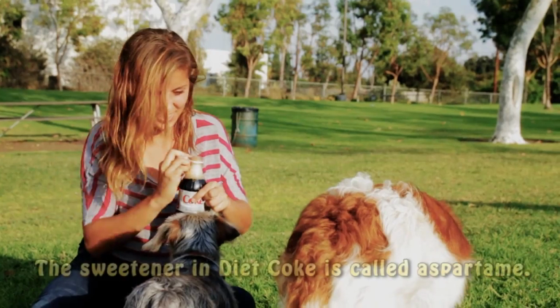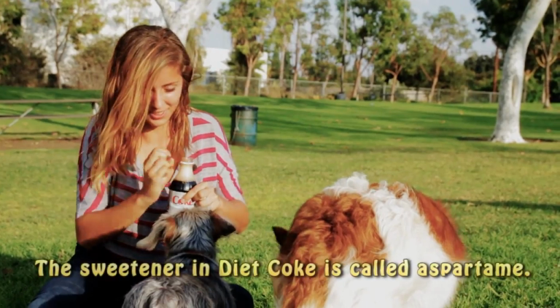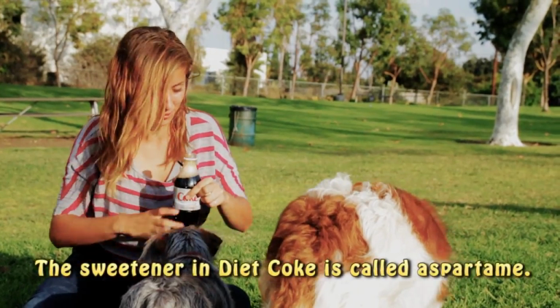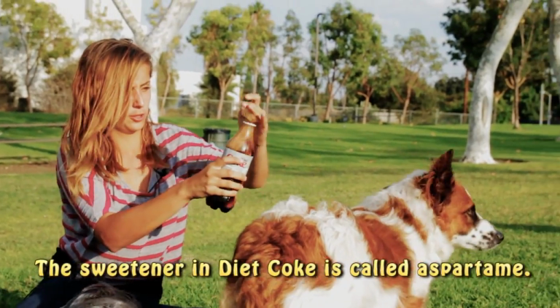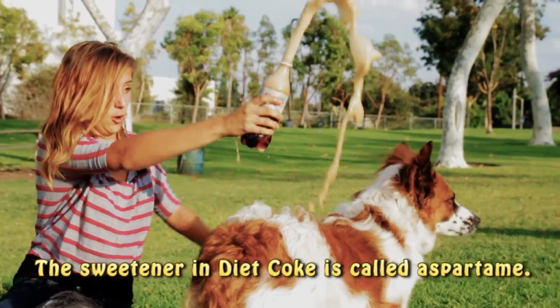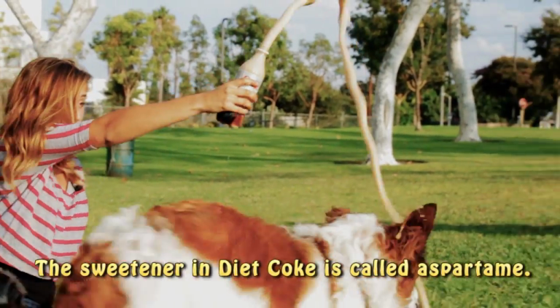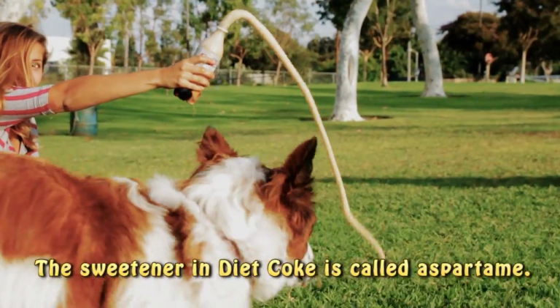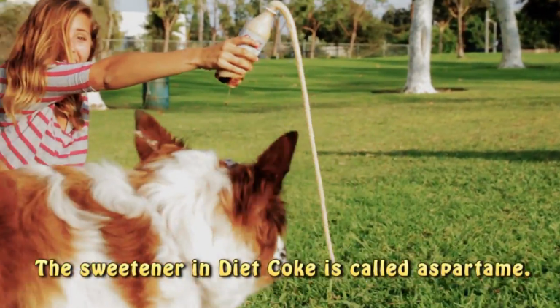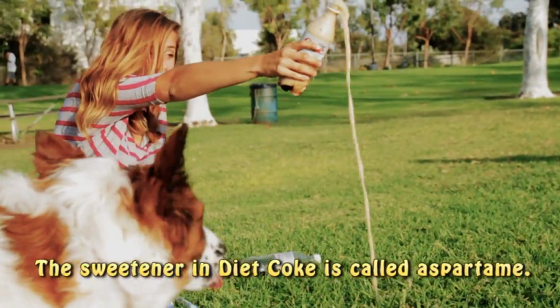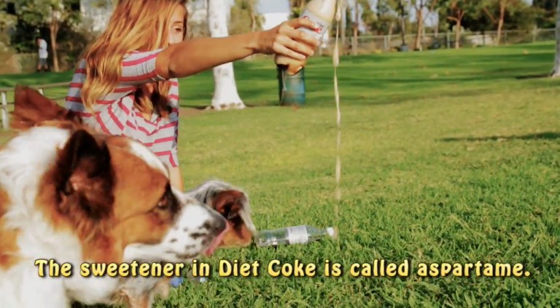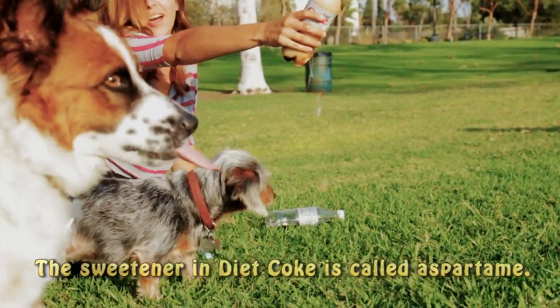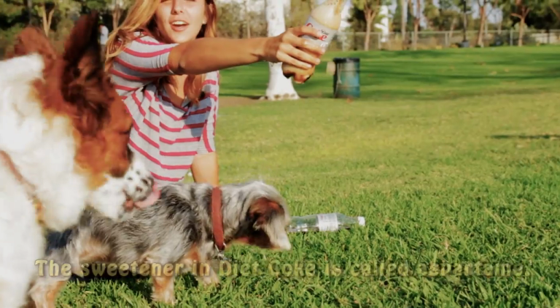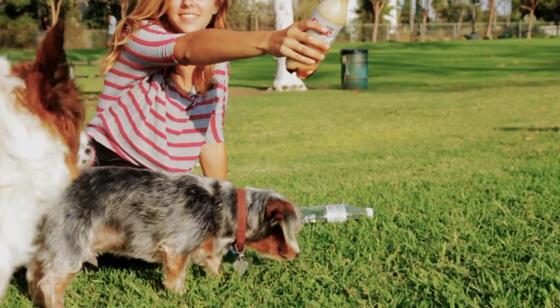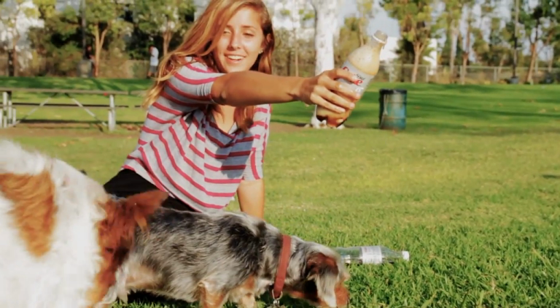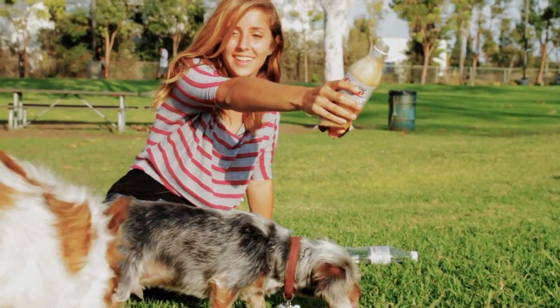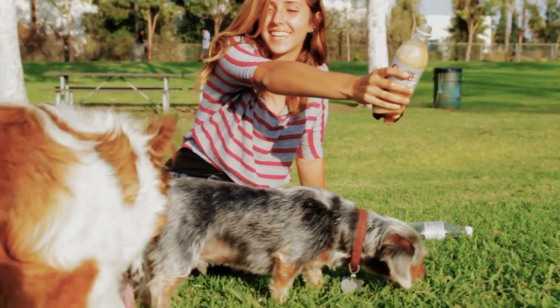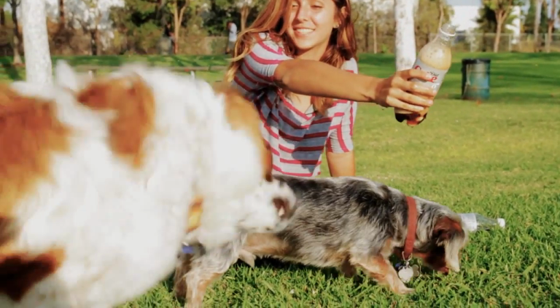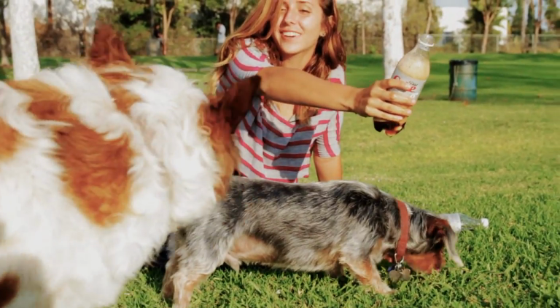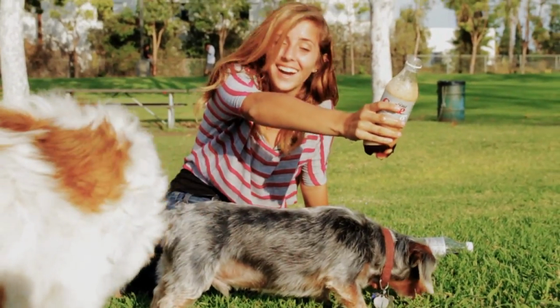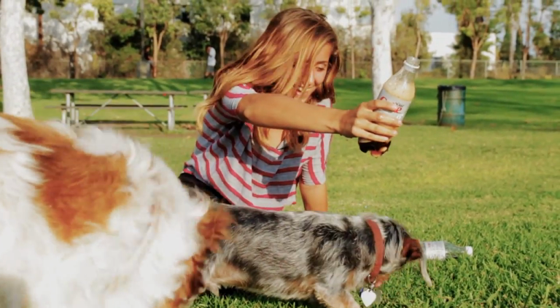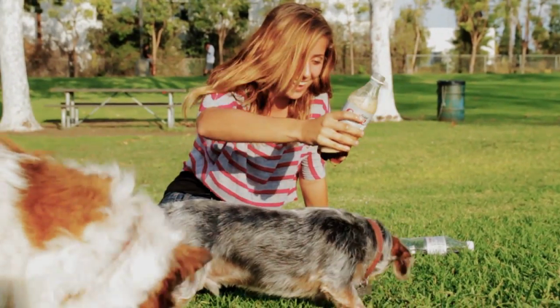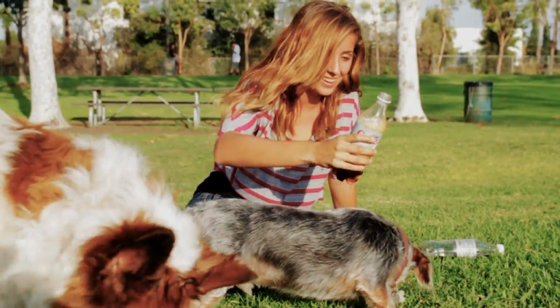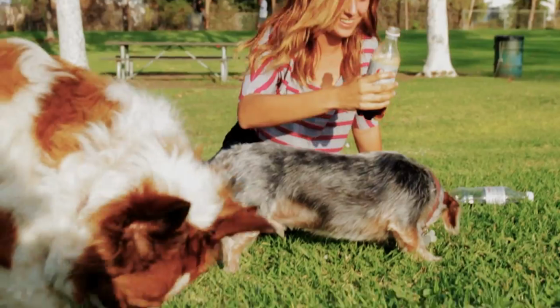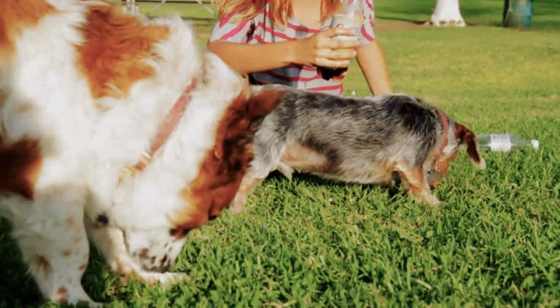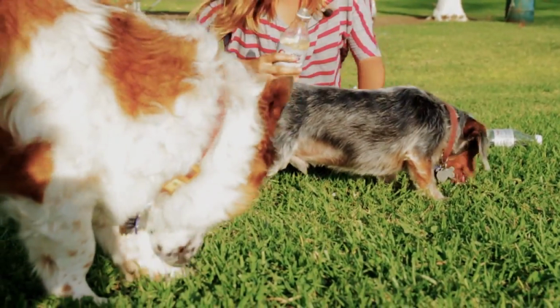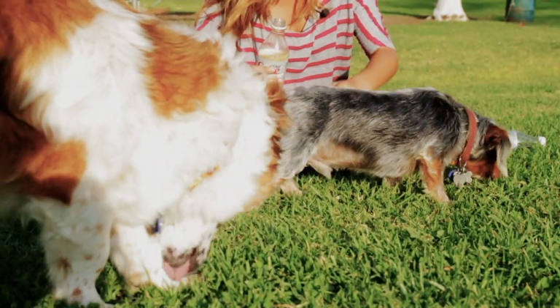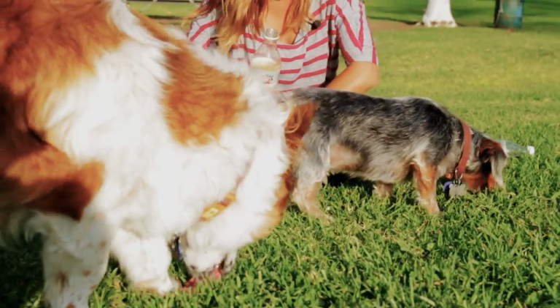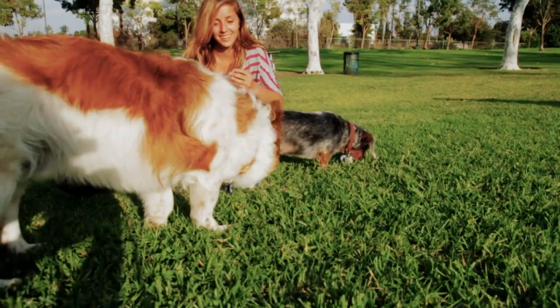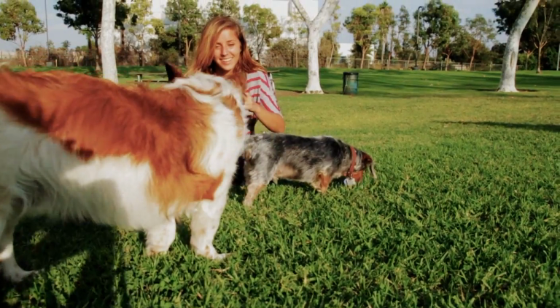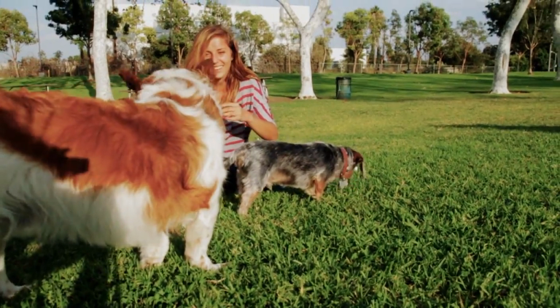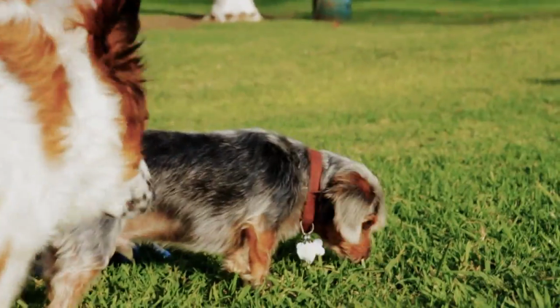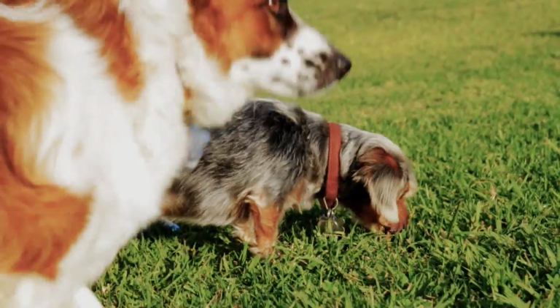Let's see what the dogs do. Look at them — they're all licking the grass!